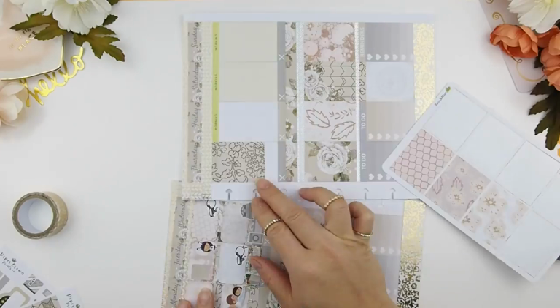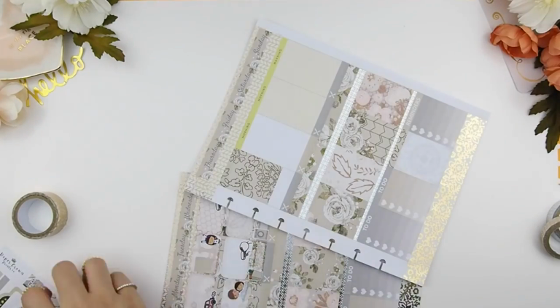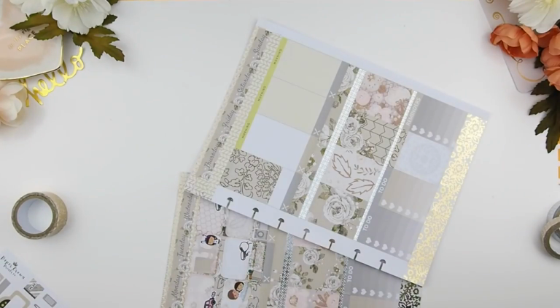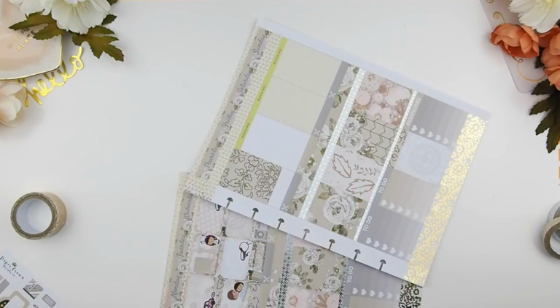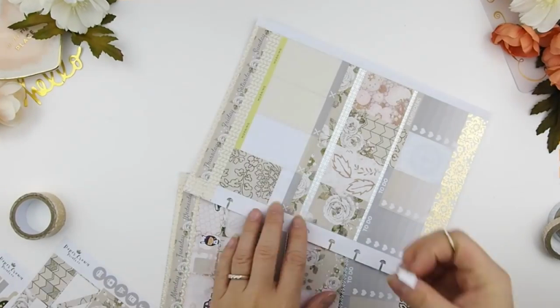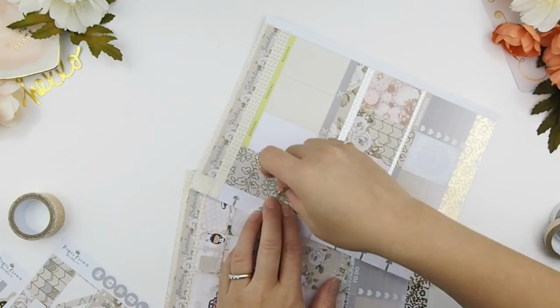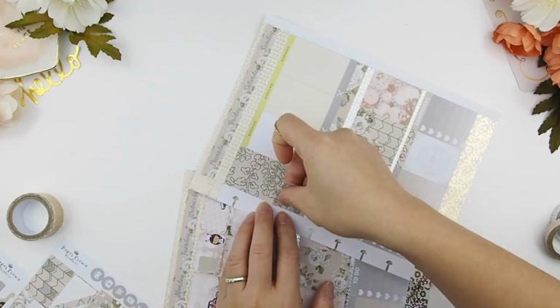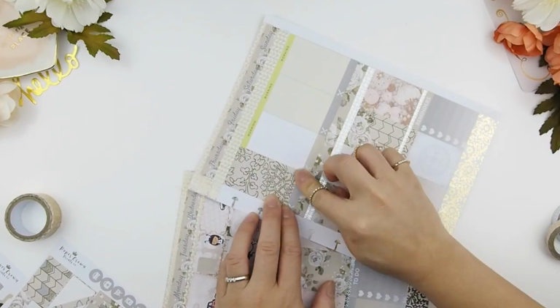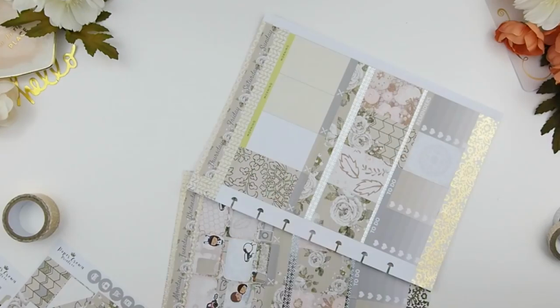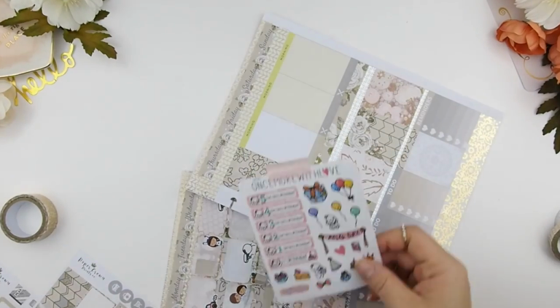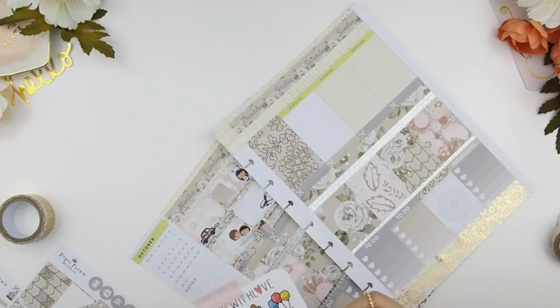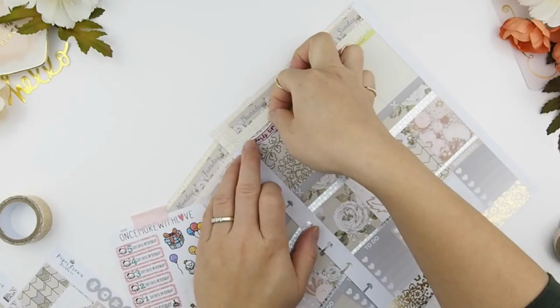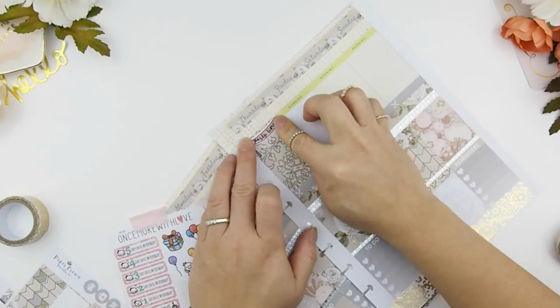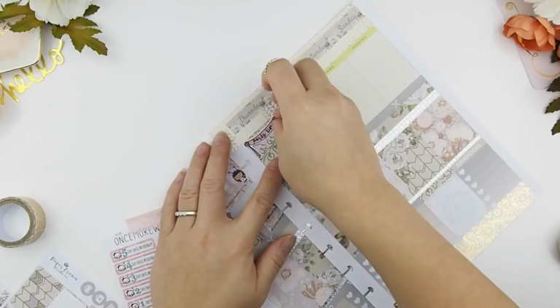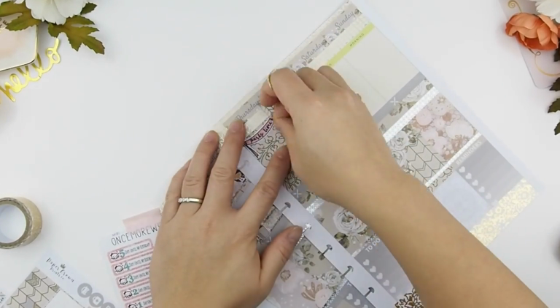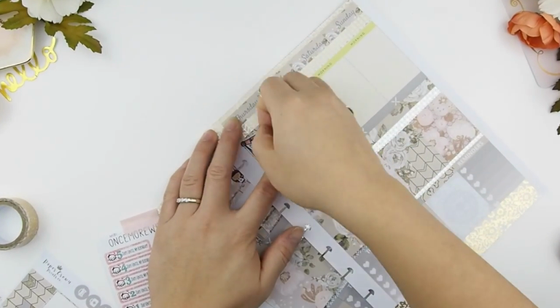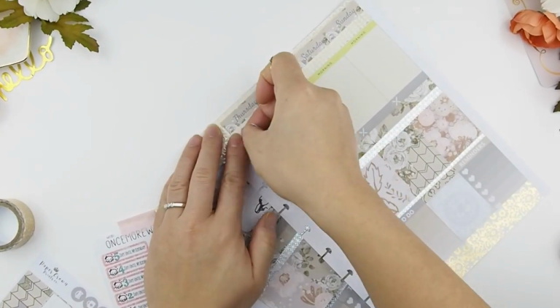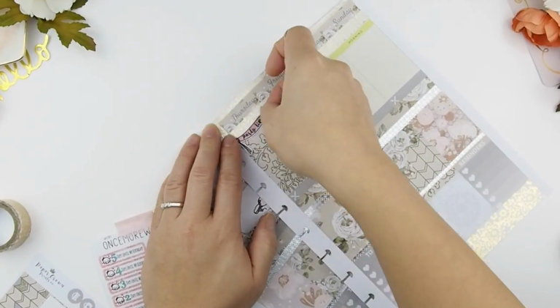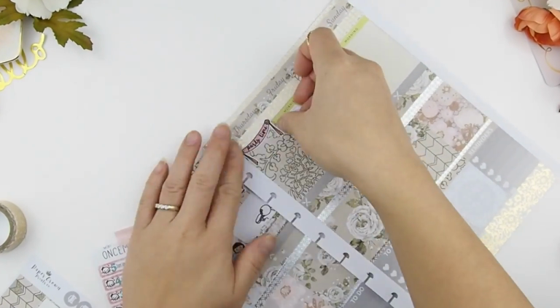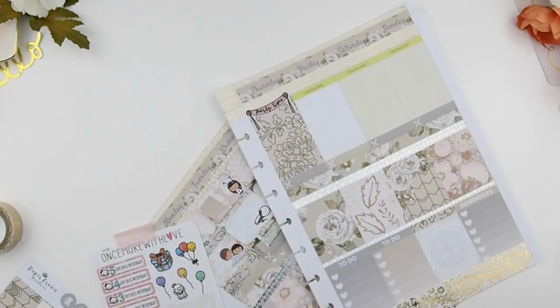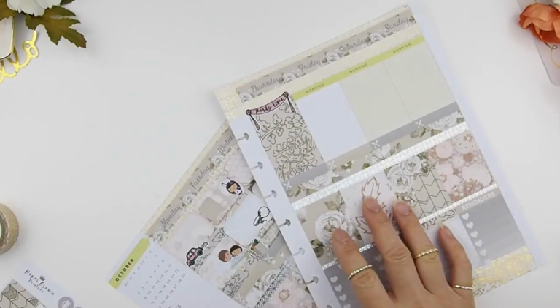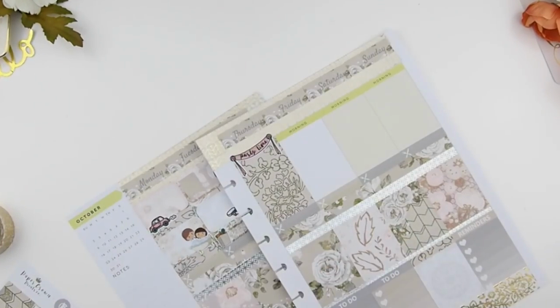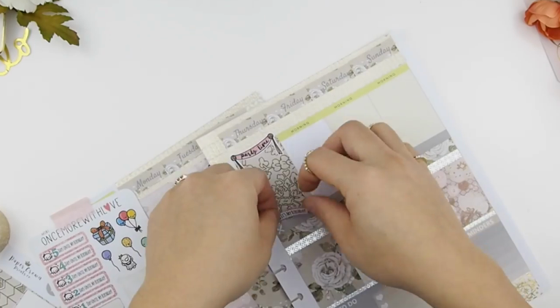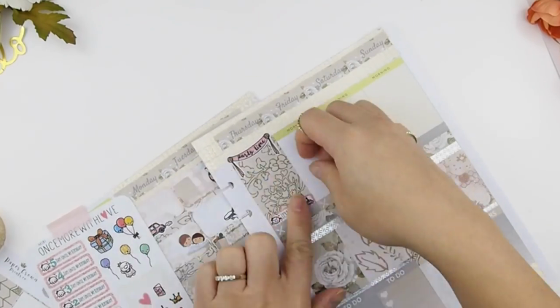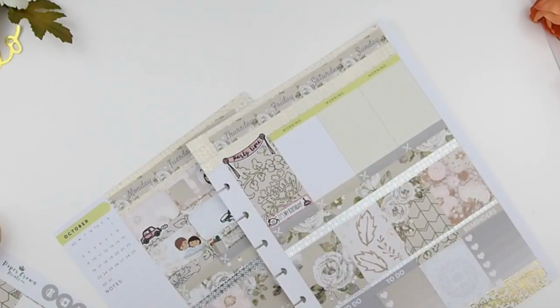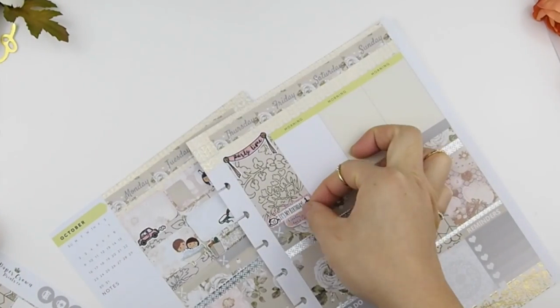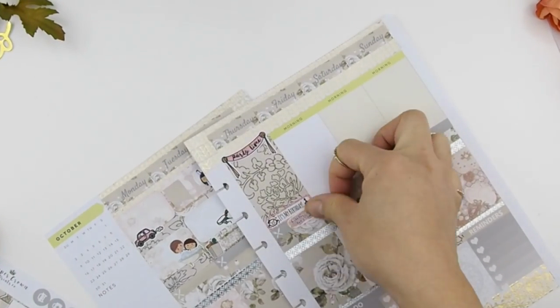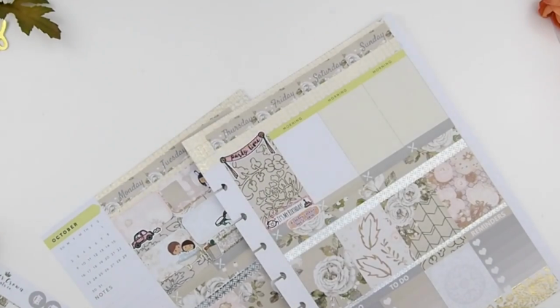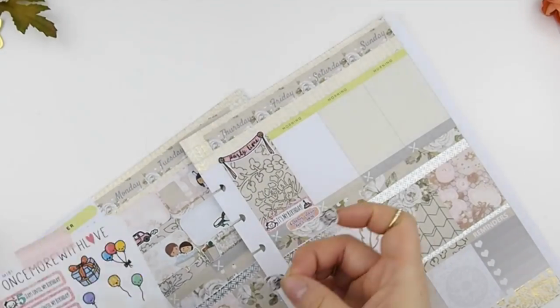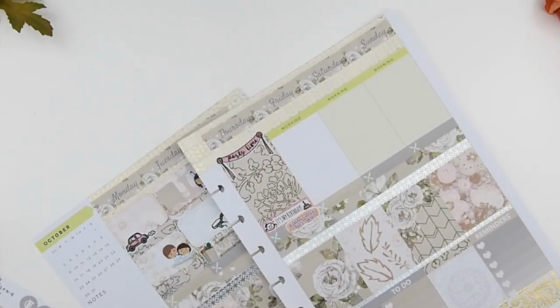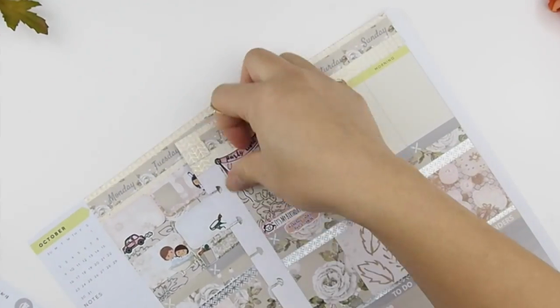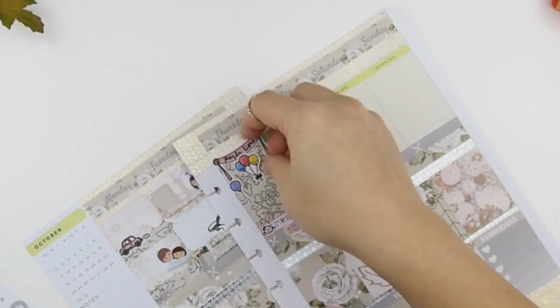Thursday is my birthday so I decided to fill that whole box up with a full box plus washi and just decorate this box with a Once More With Love sticker sheet that I got. It's her birthday themed sticker sheet so I'm just going to fill it all up with that.